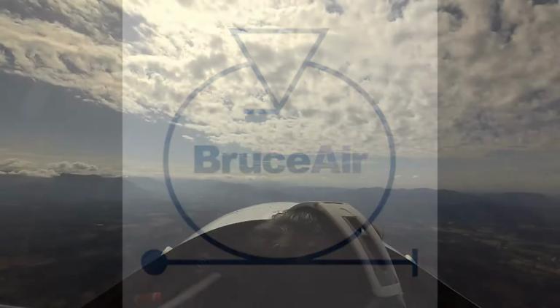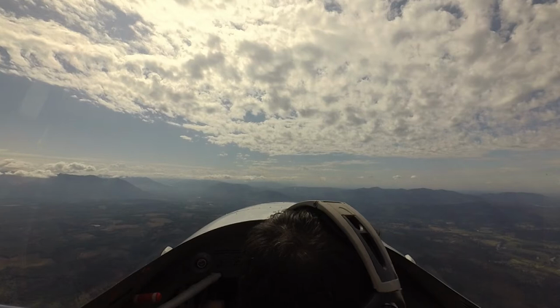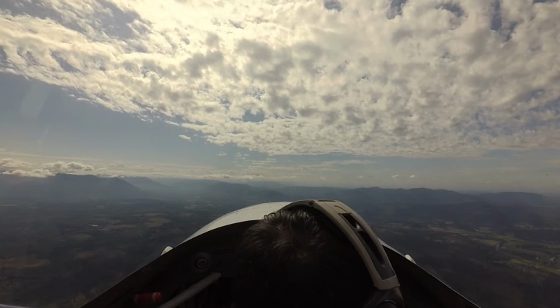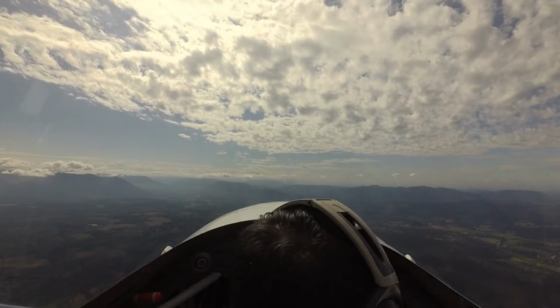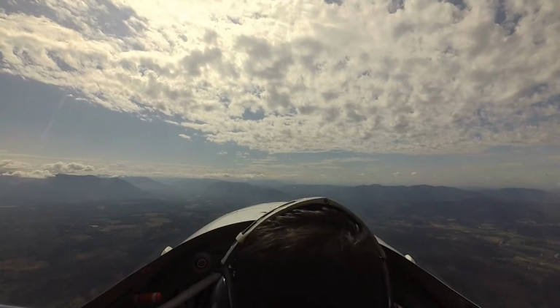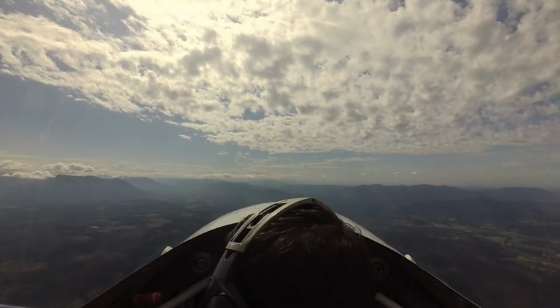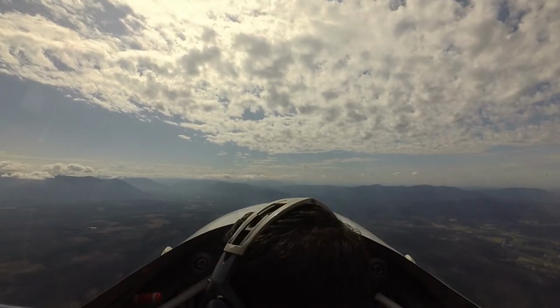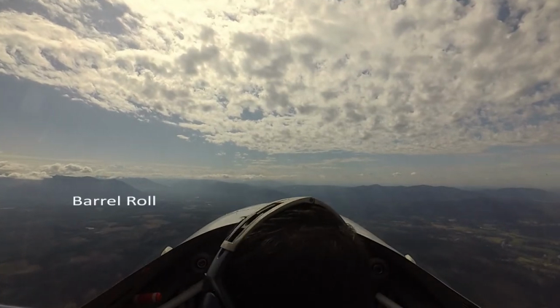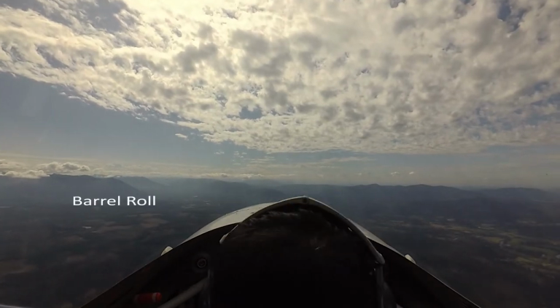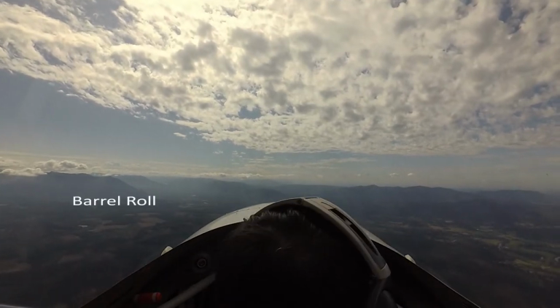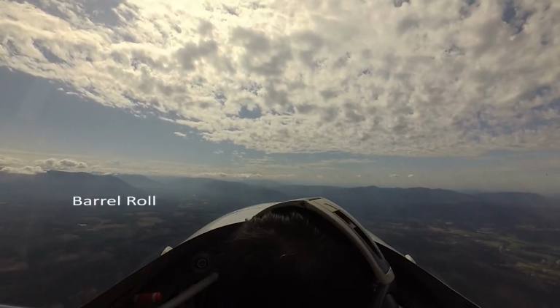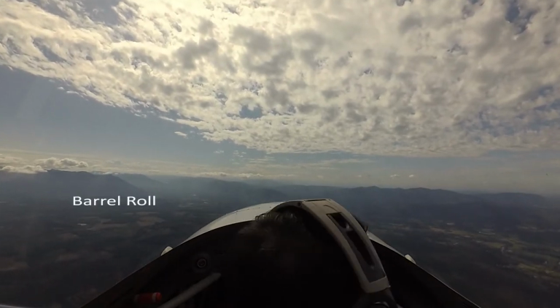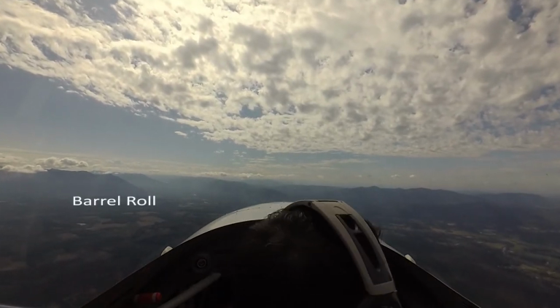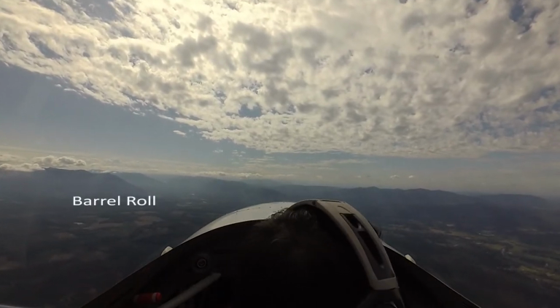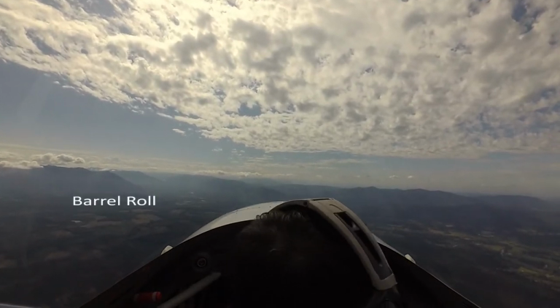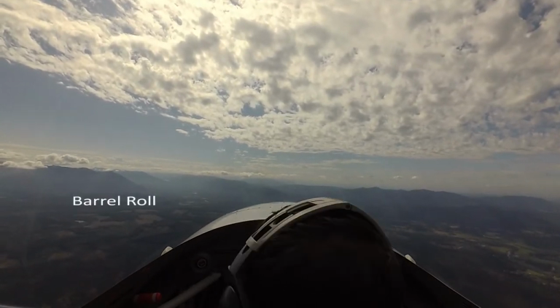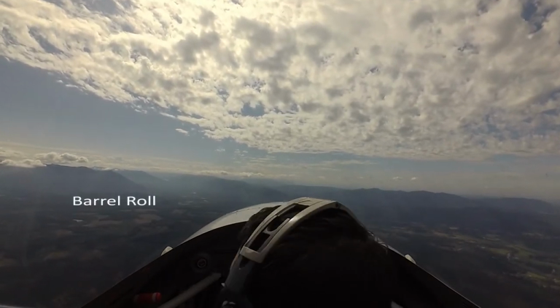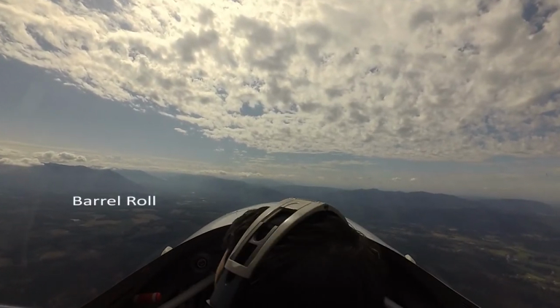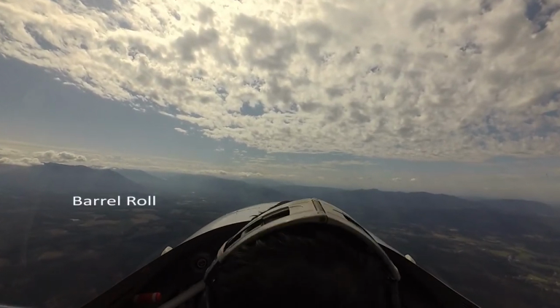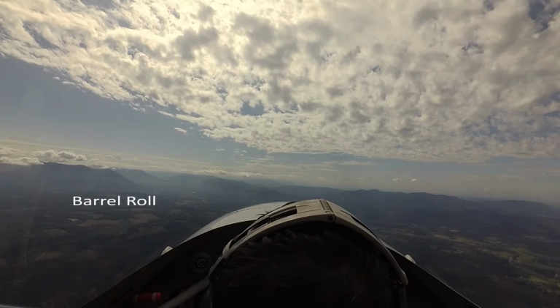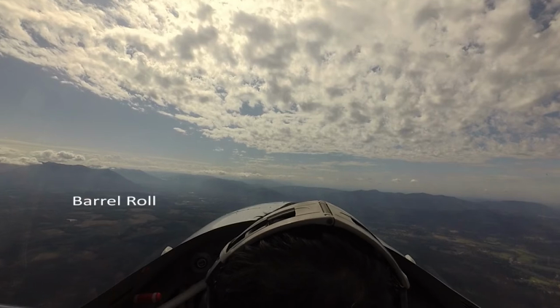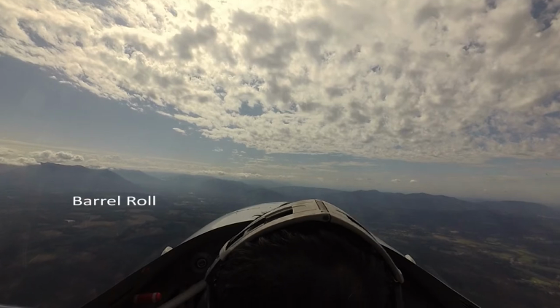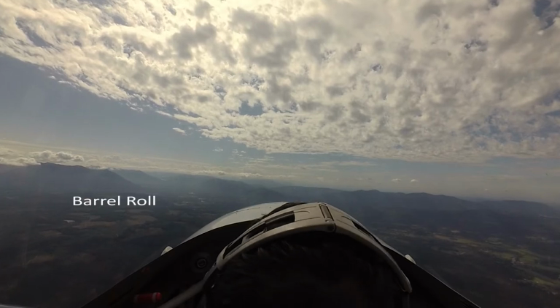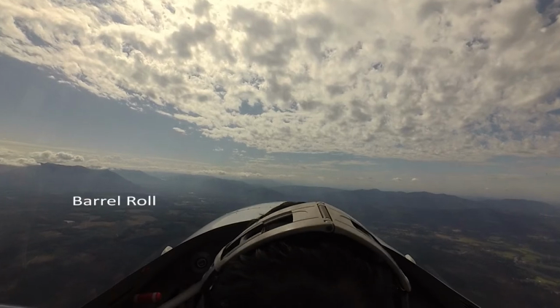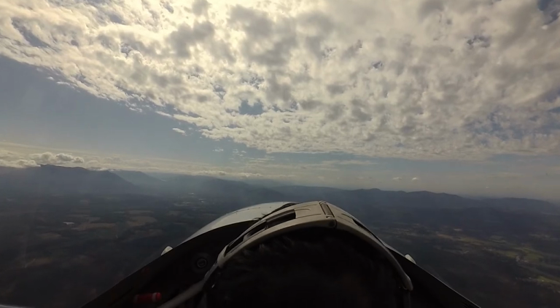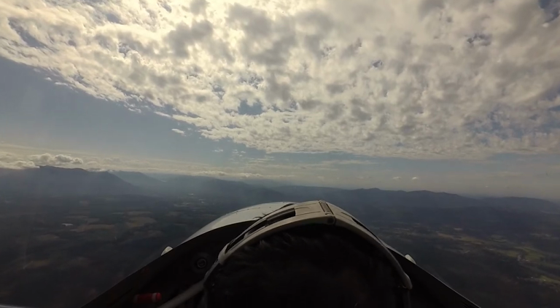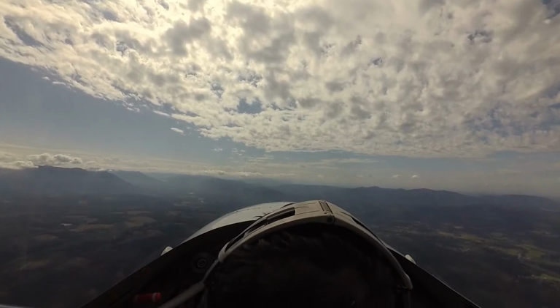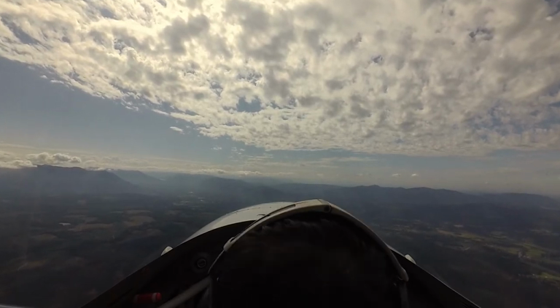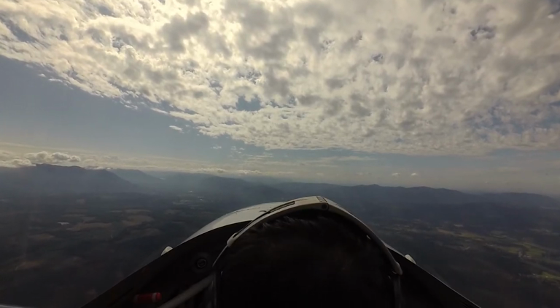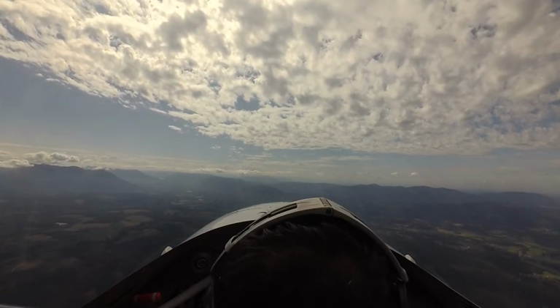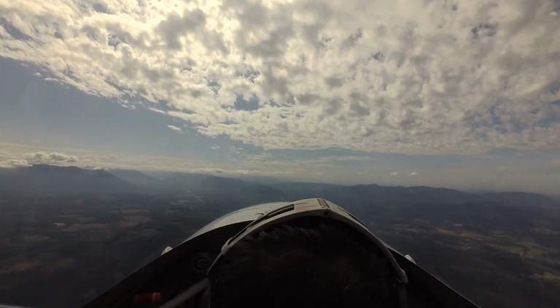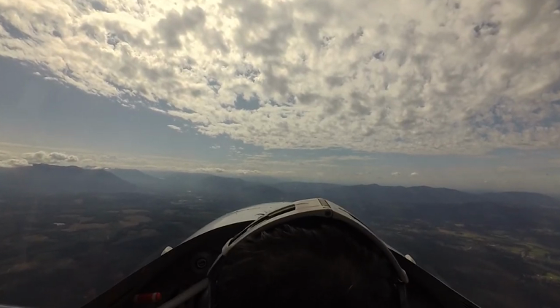Alright, I'll show you a big lazy barrel roll. I'm going to pitch up 45 degrees, kind of like doing a lazy 8, and then I'm going to loop and roll. Here we go.